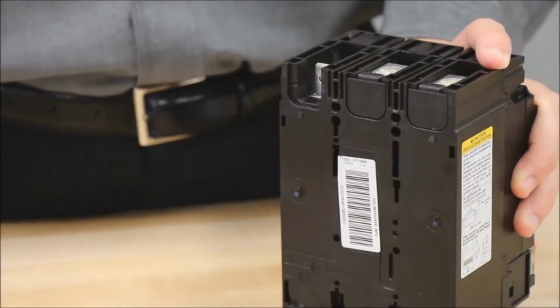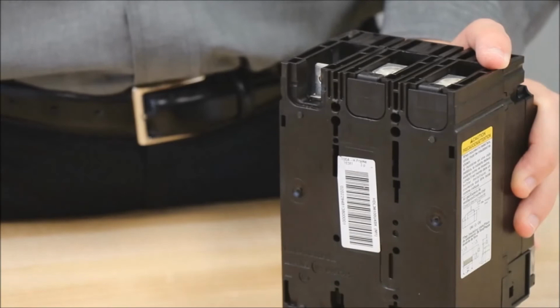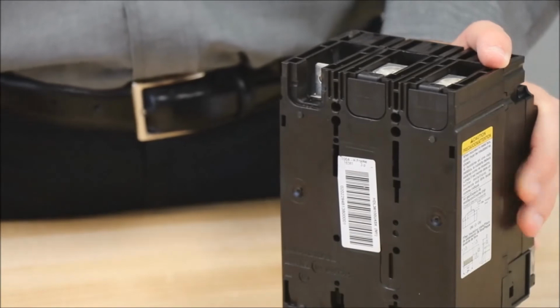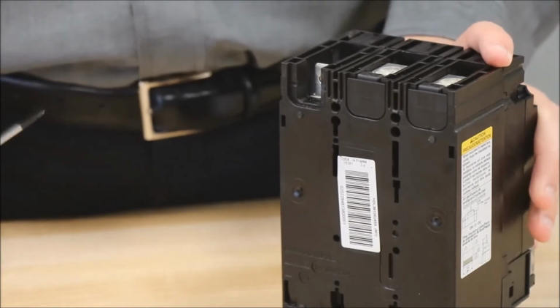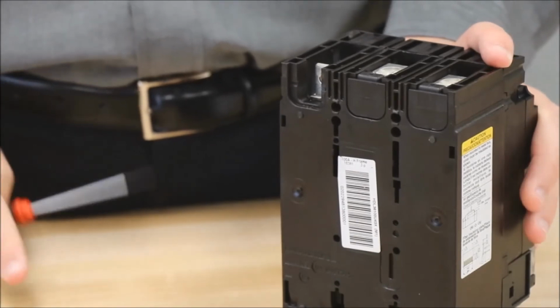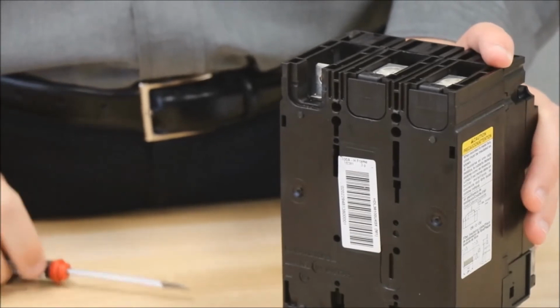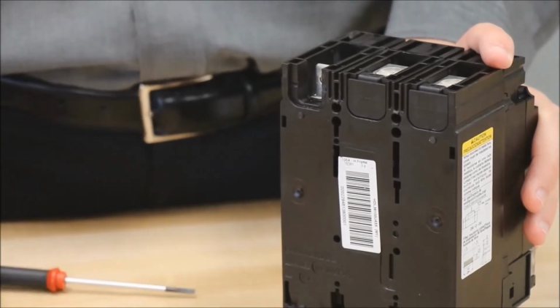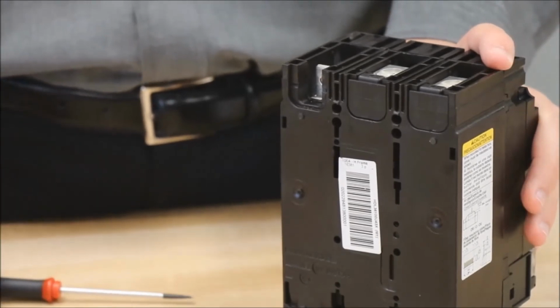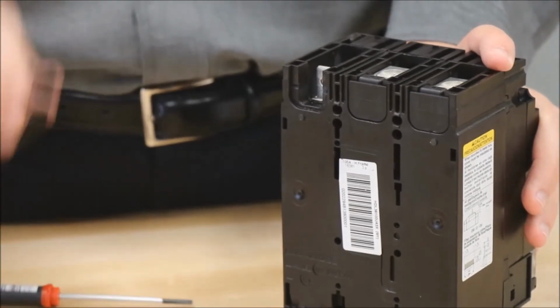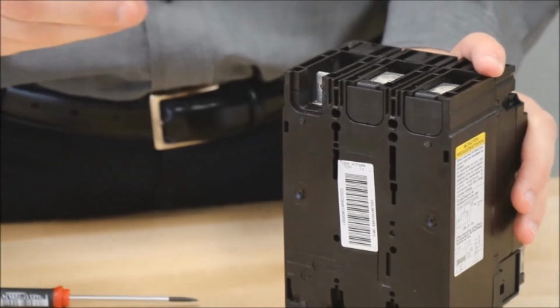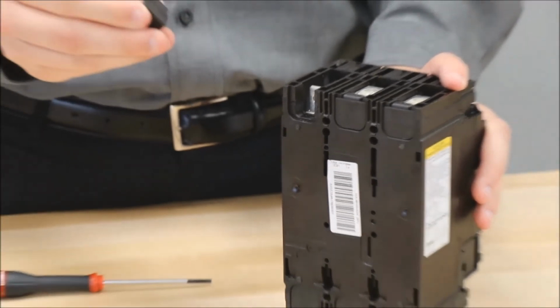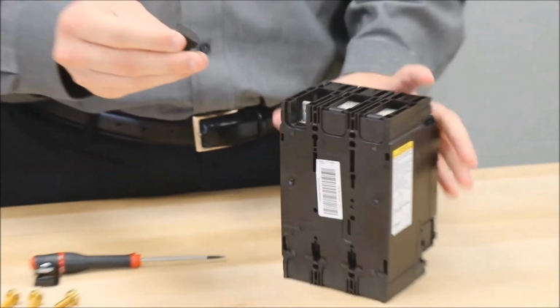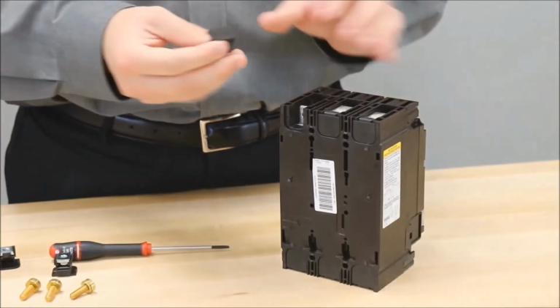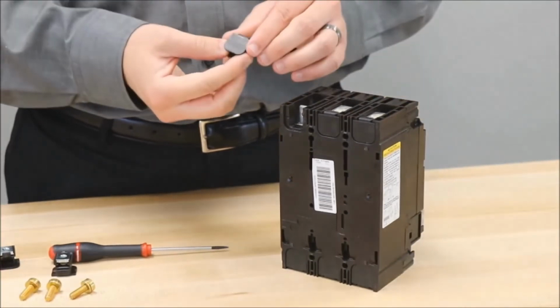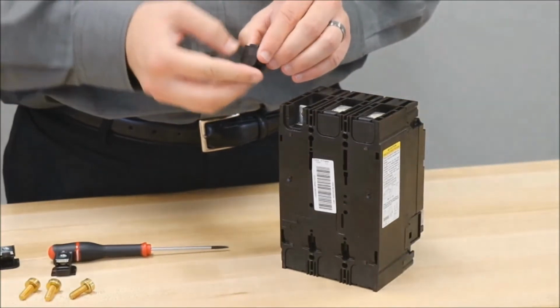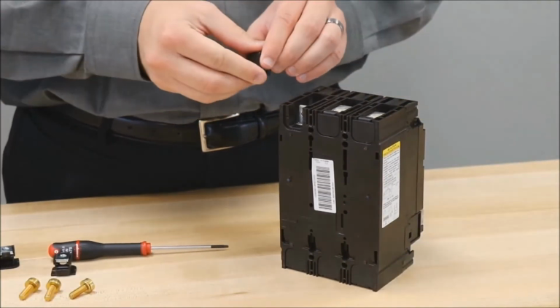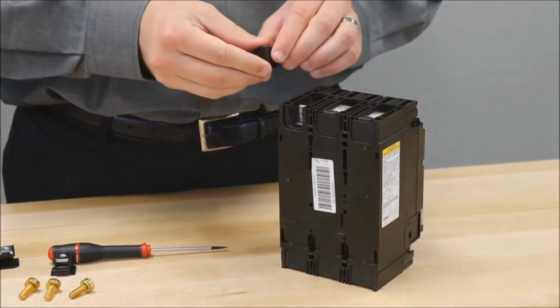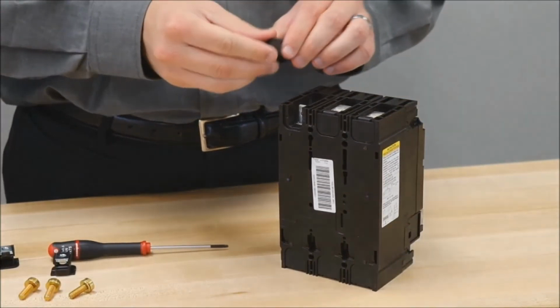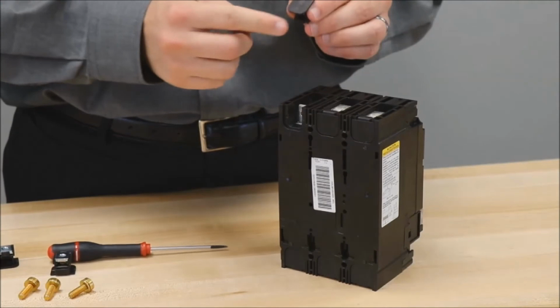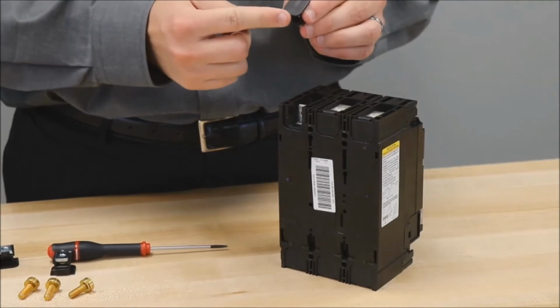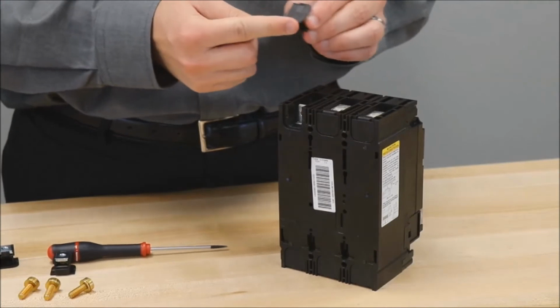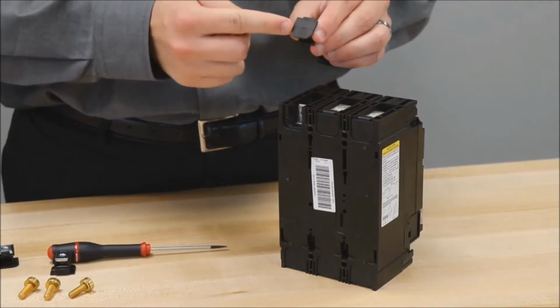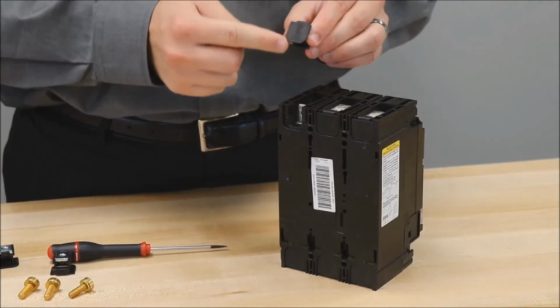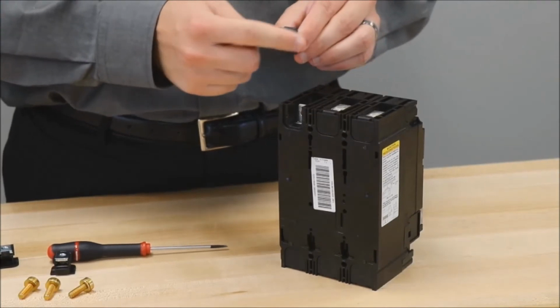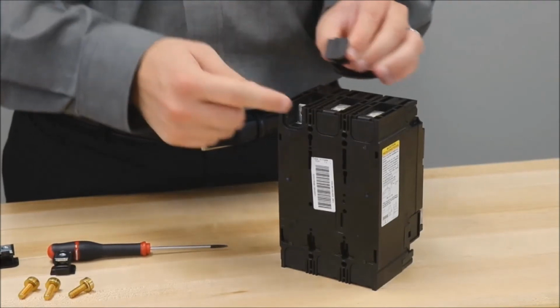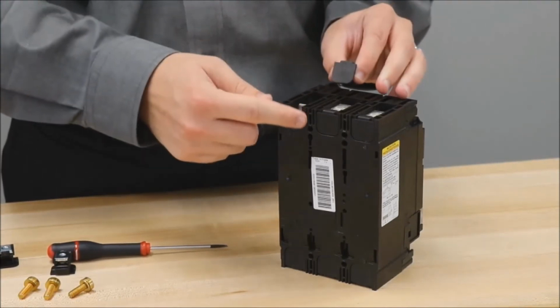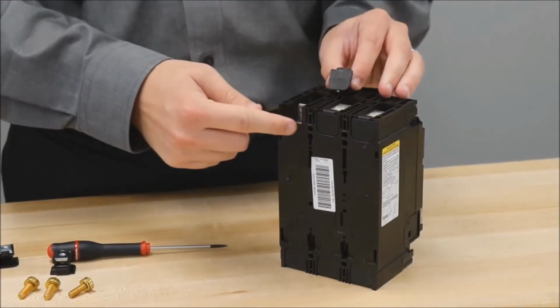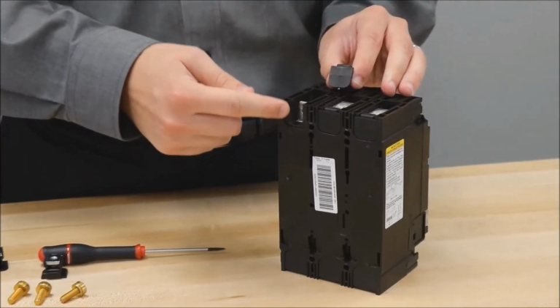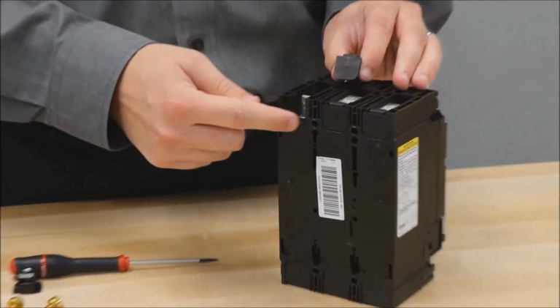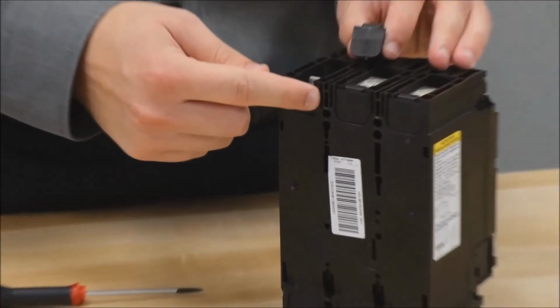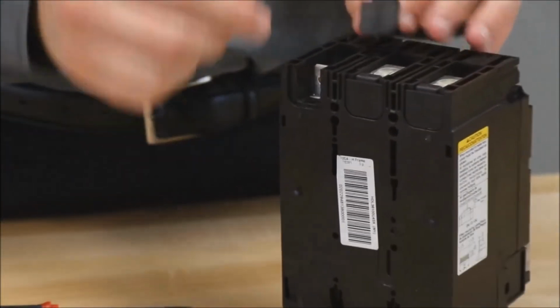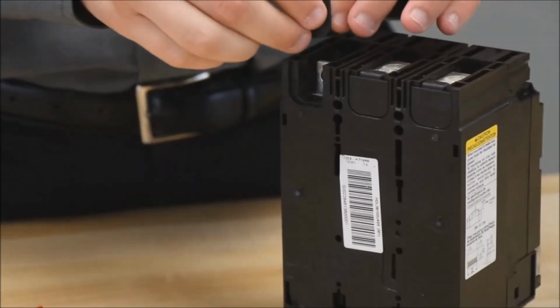You will then place the terminal nut insert back in that place by sliding this tab into these grooves in the back of the breaker.